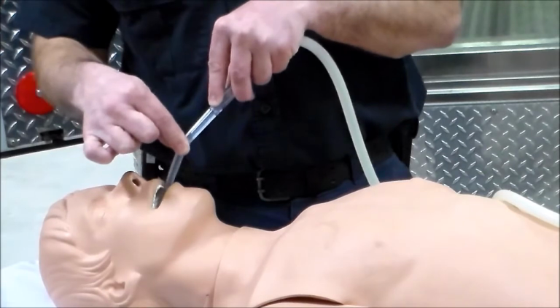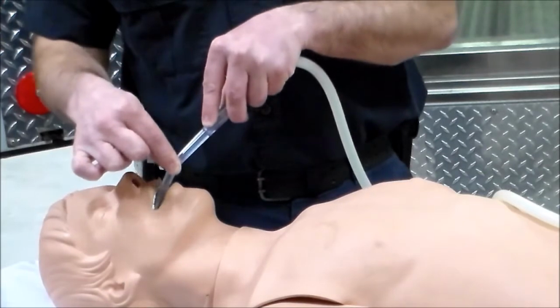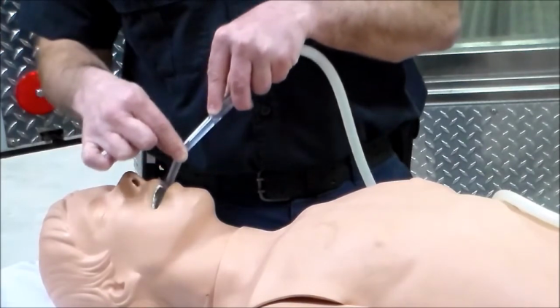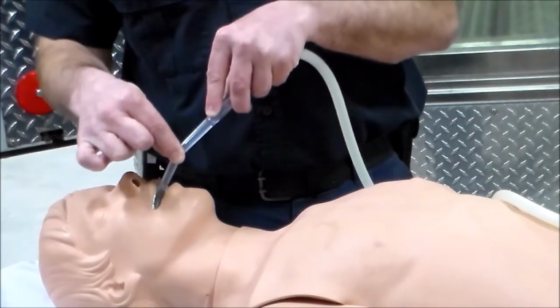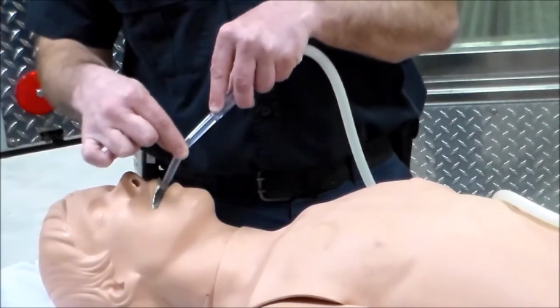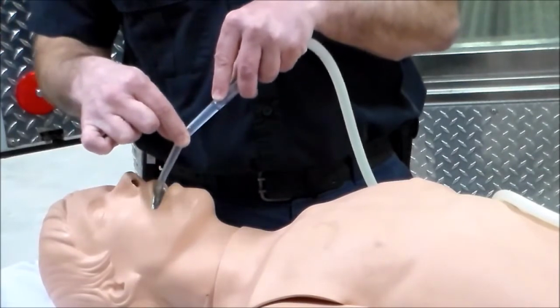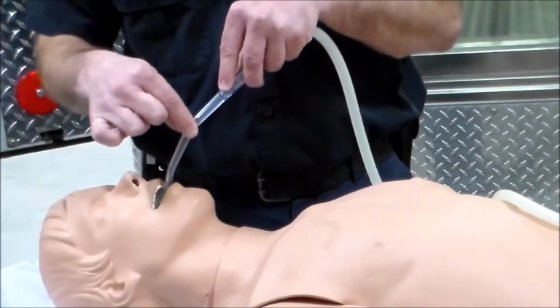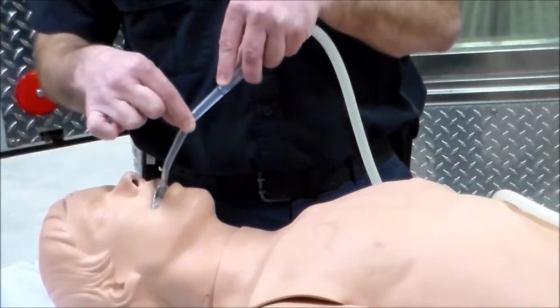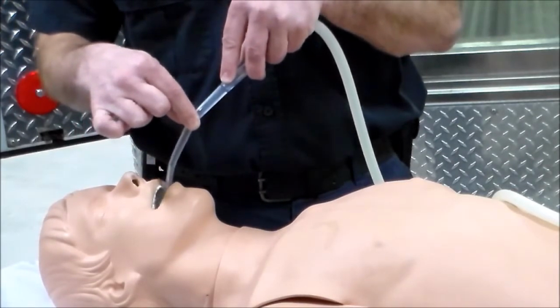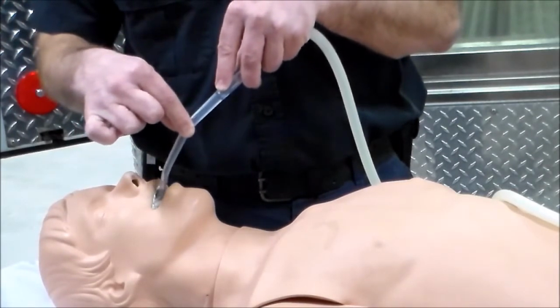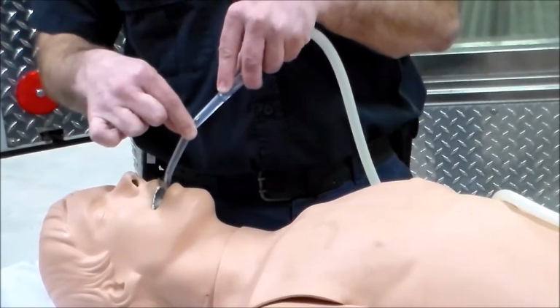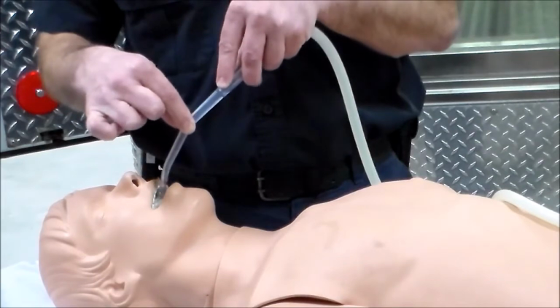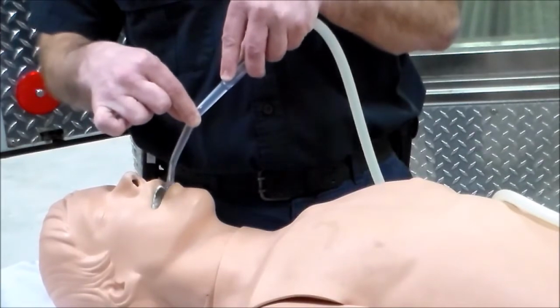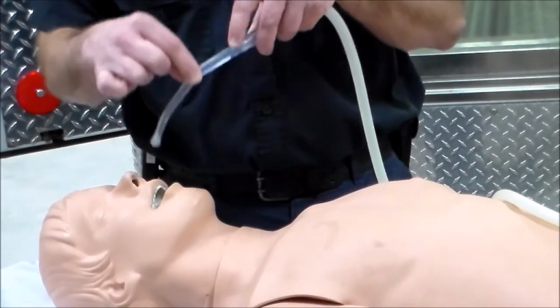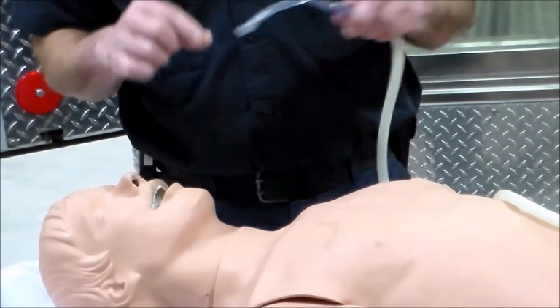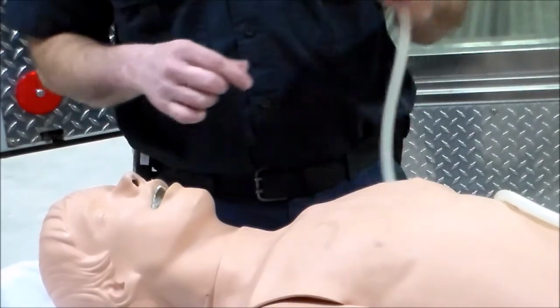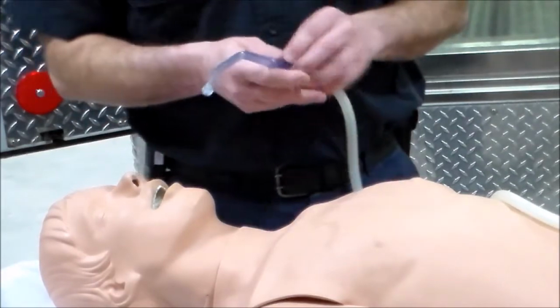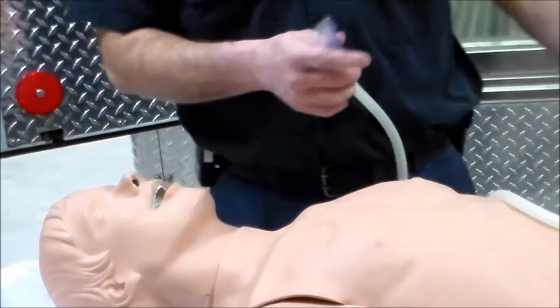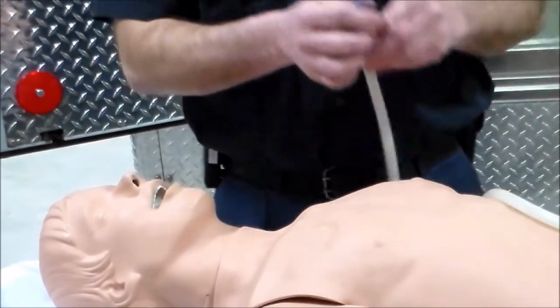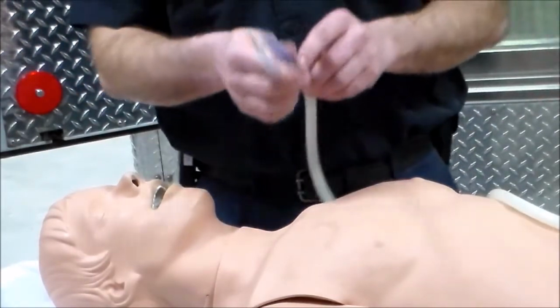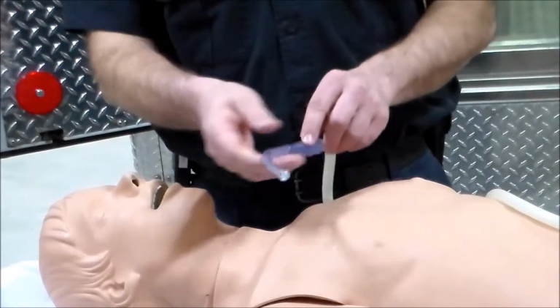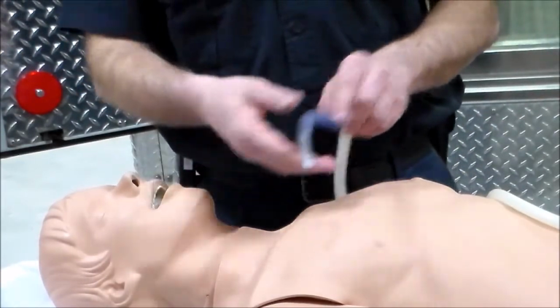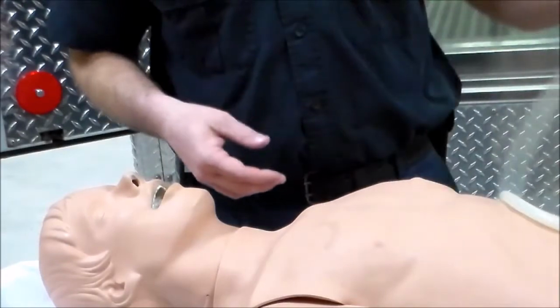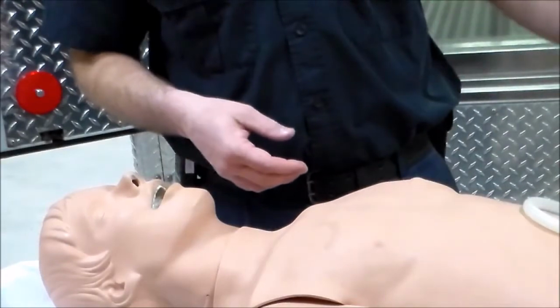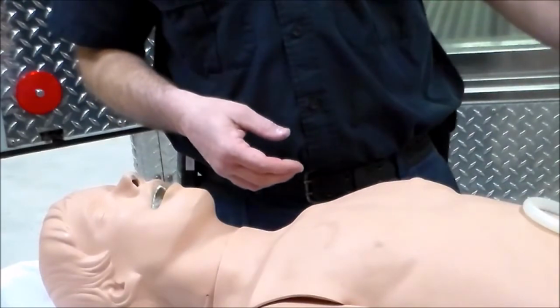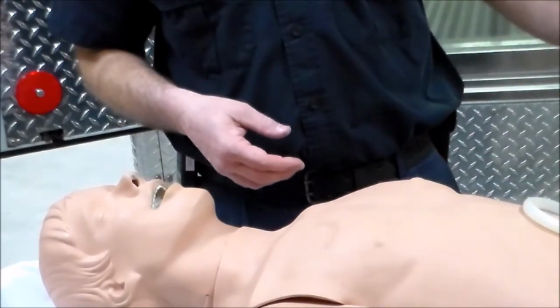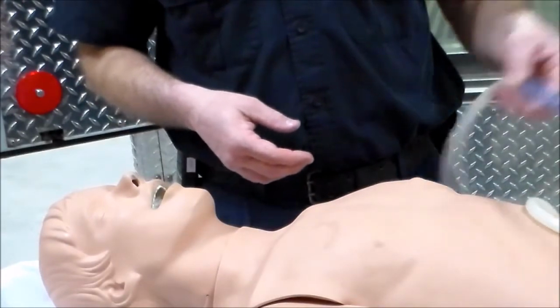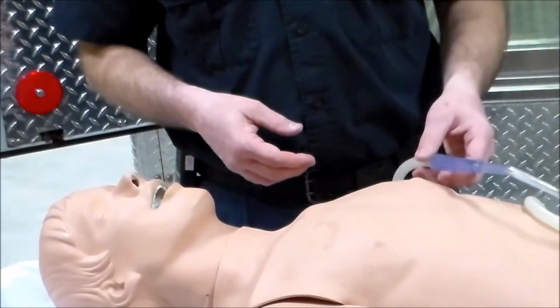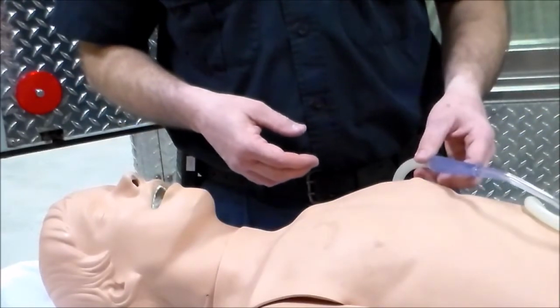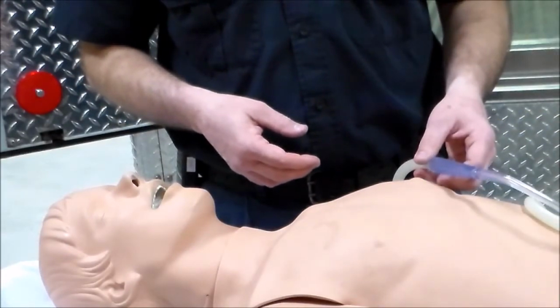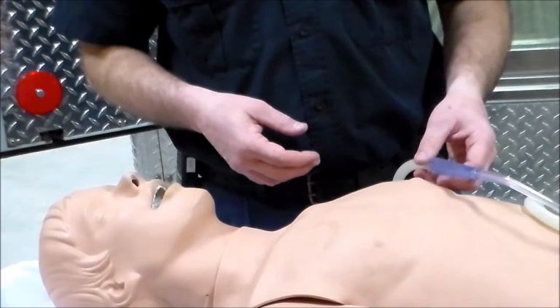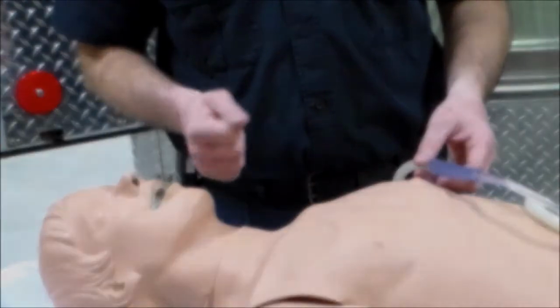I am not going back so far as to cause a gag, and I am suctioning on the way out. I then take the tubing and flush it out so it does not become kinked up. And that's it.